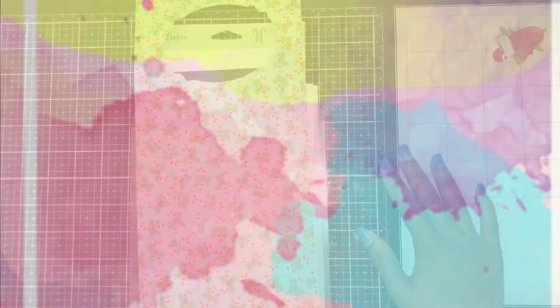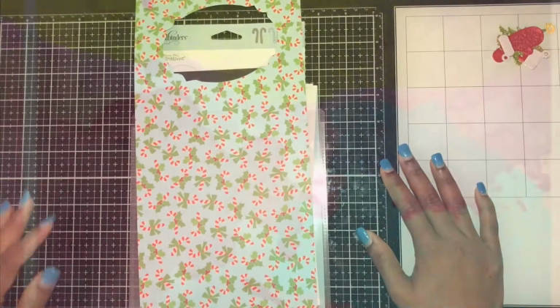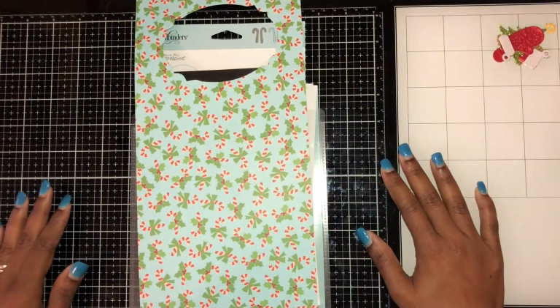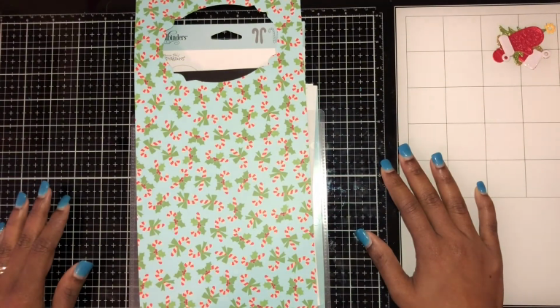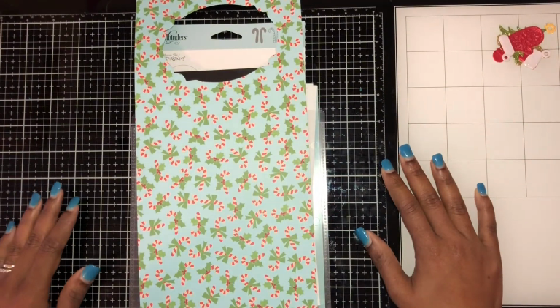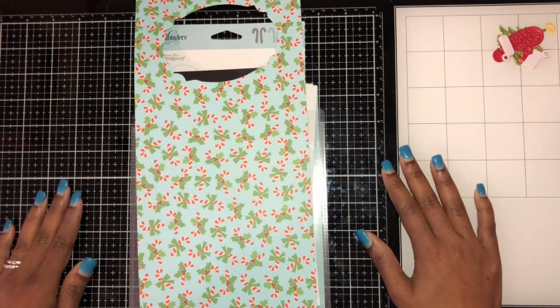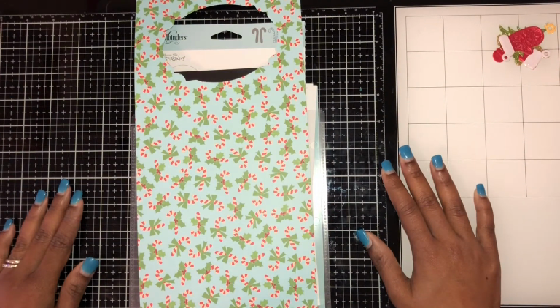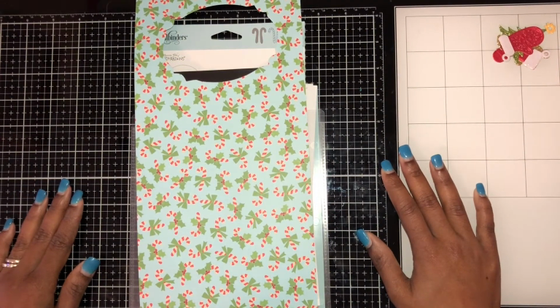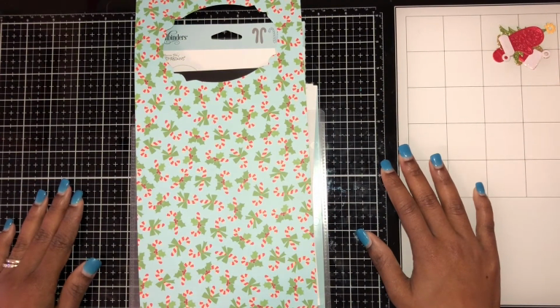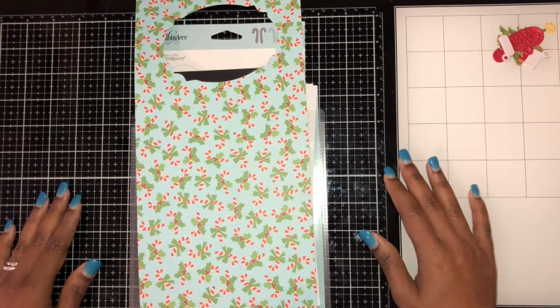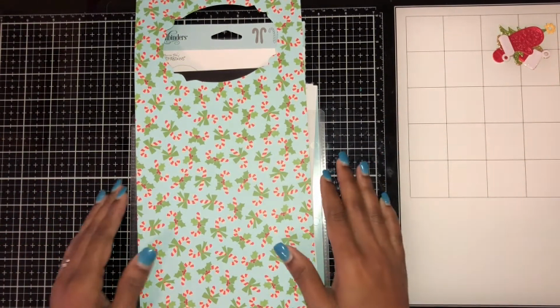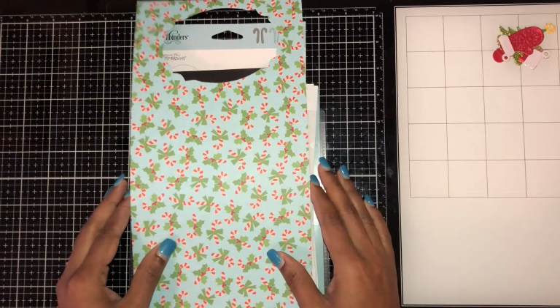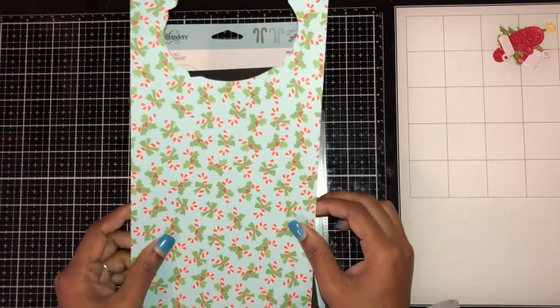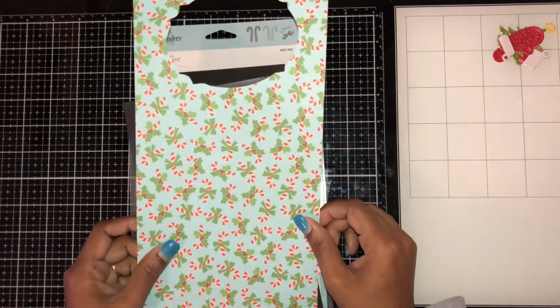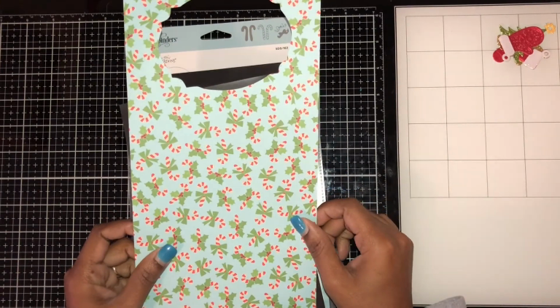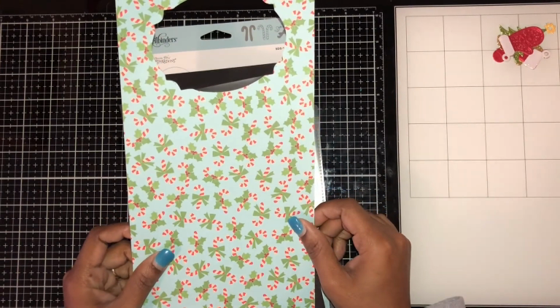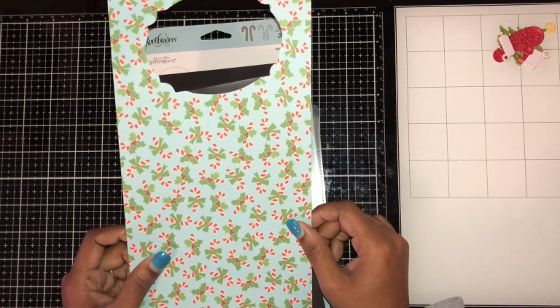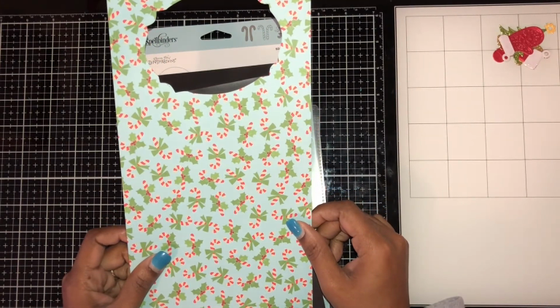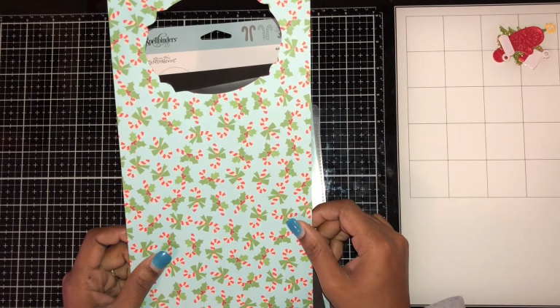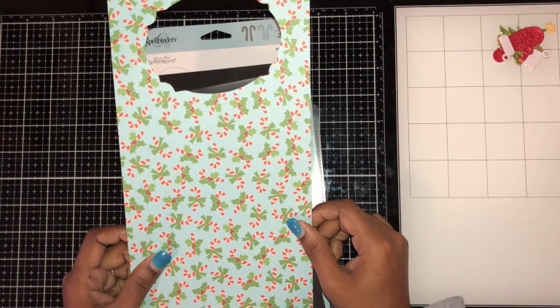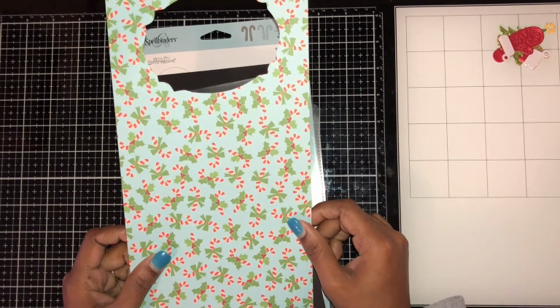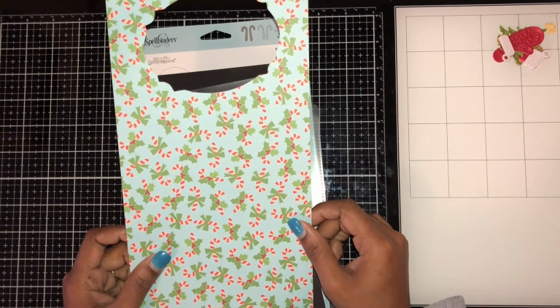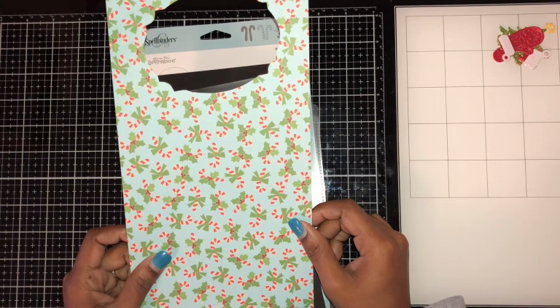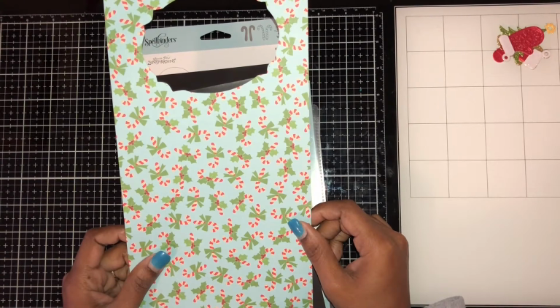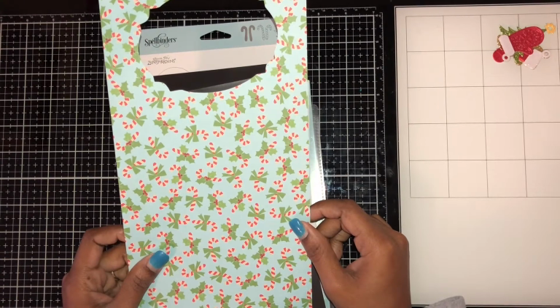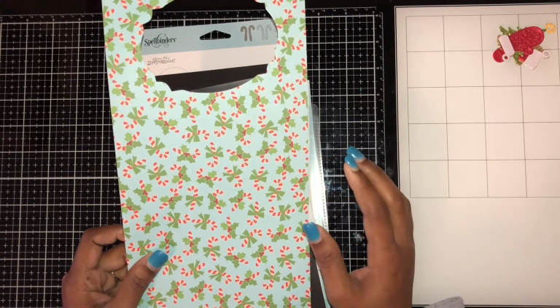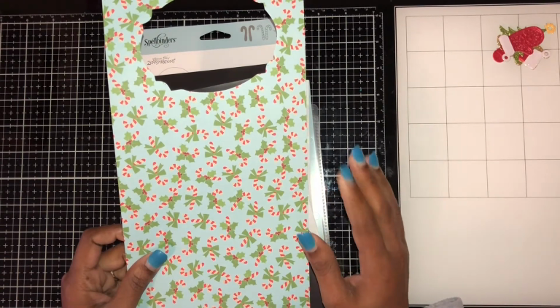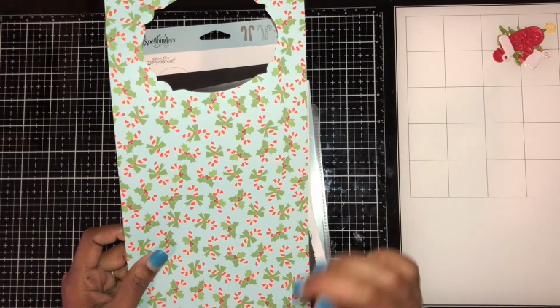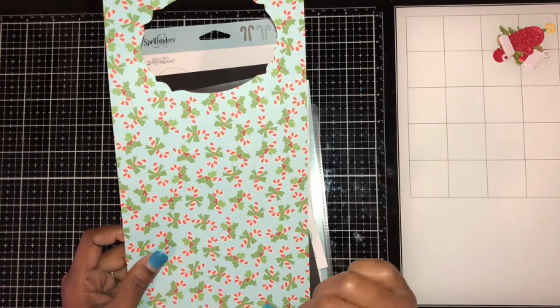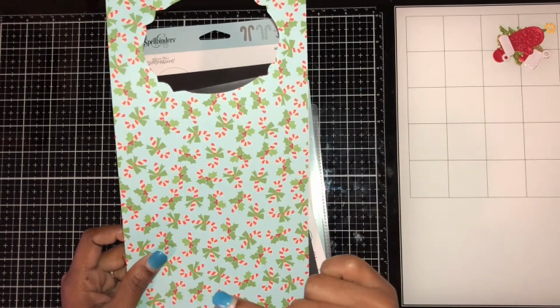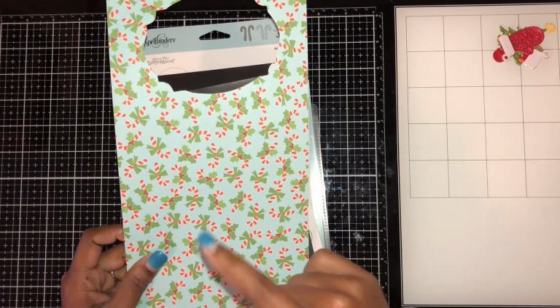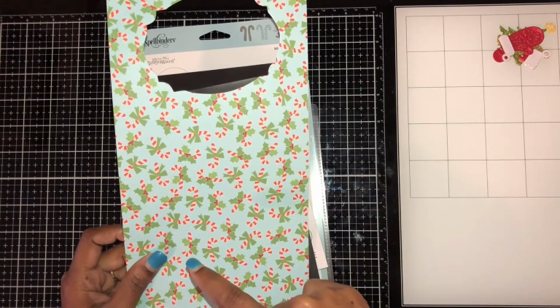Welcome back to my channel! Today I'm here with a couple of projects. This paper is the 'Say Cheese' collection from Simple Stories Christmas.